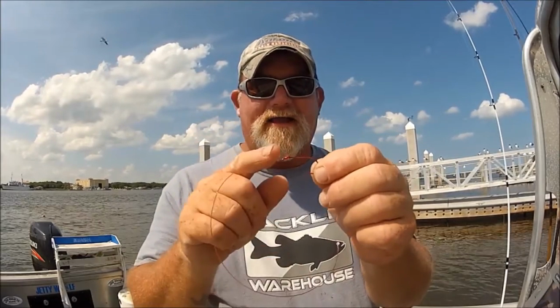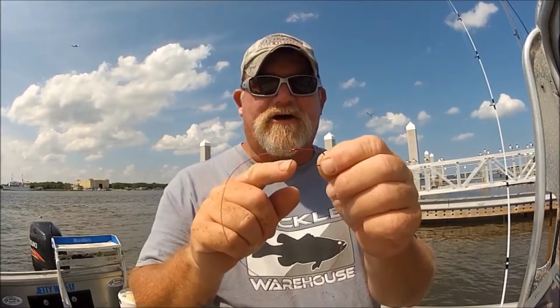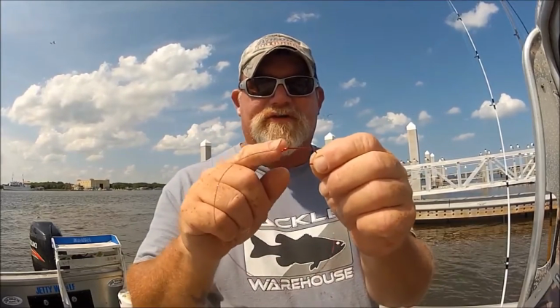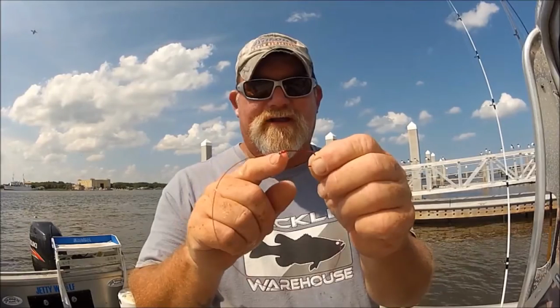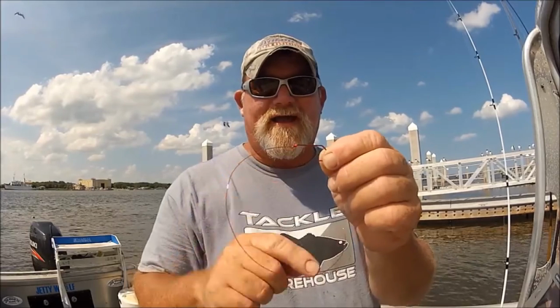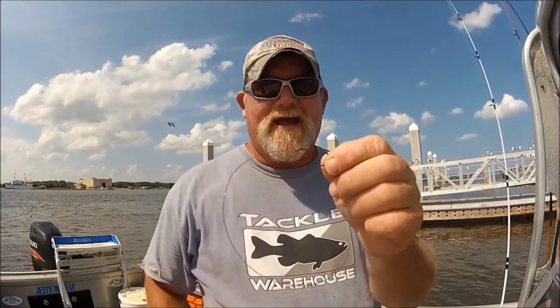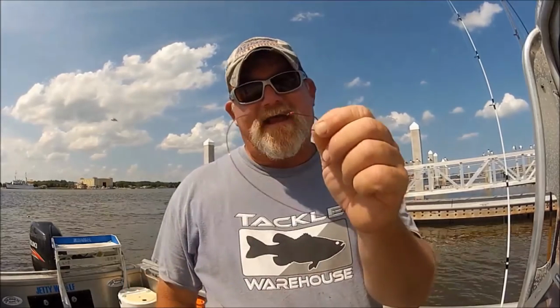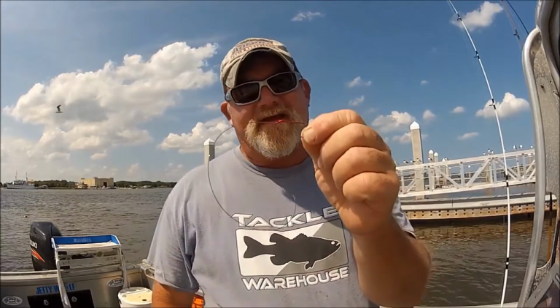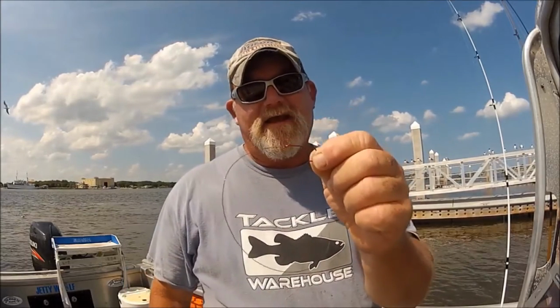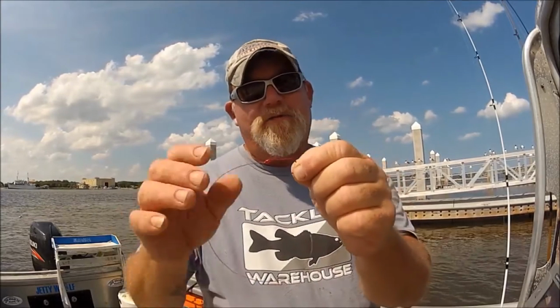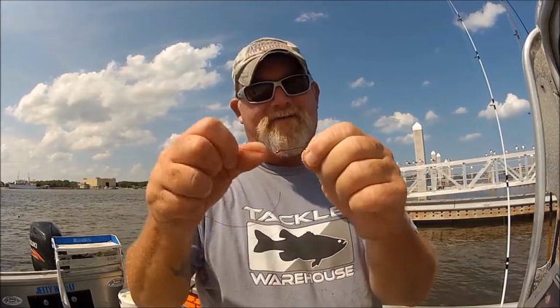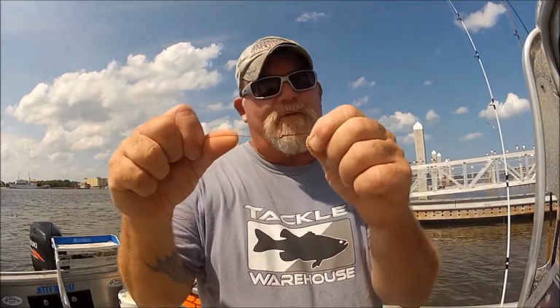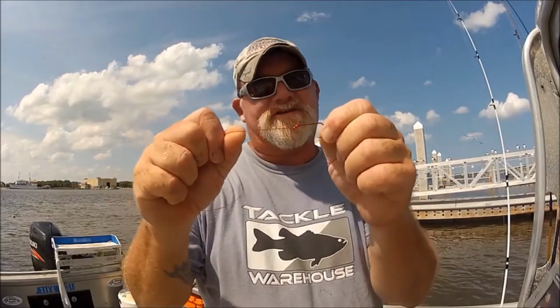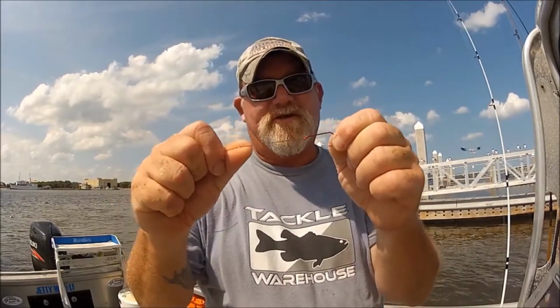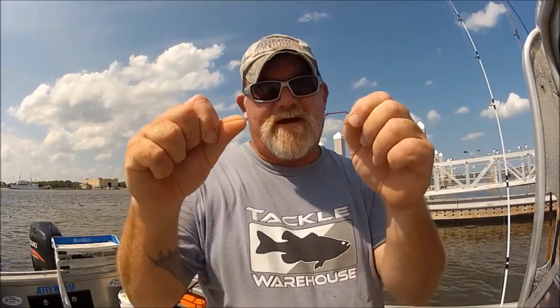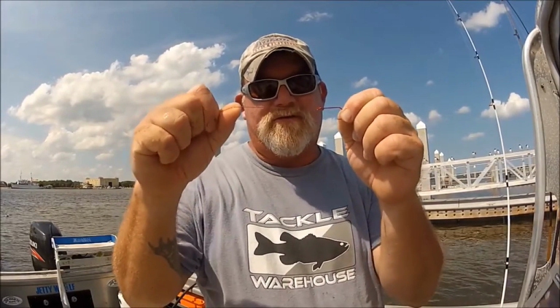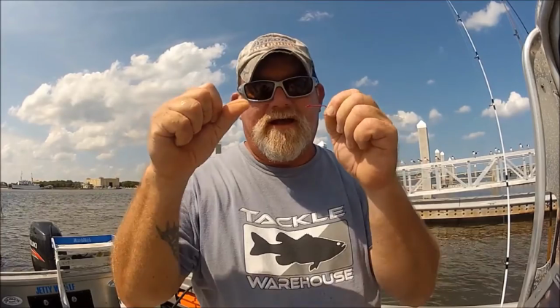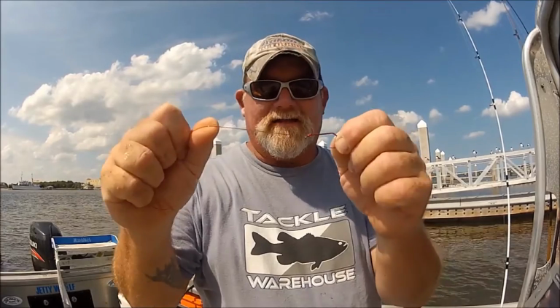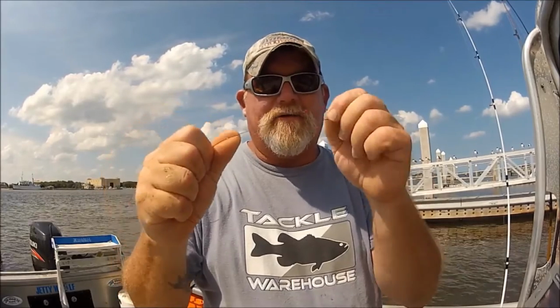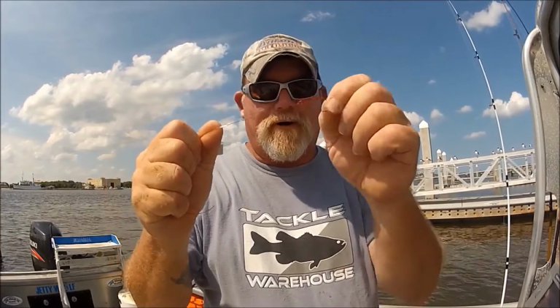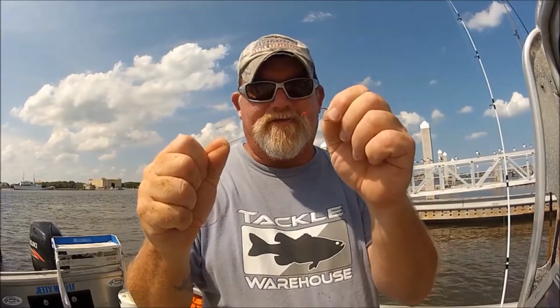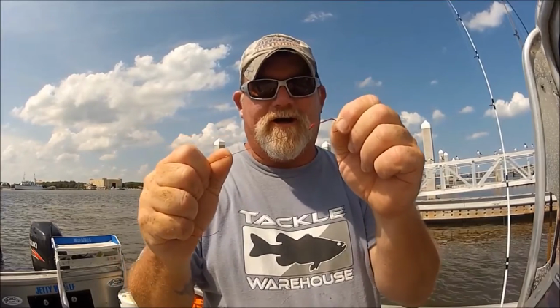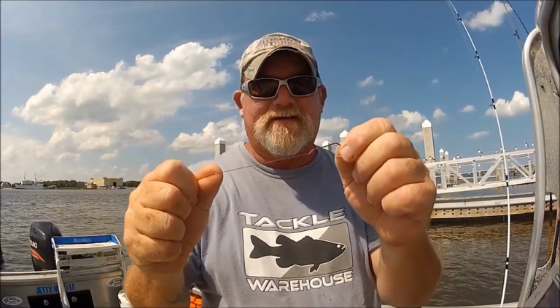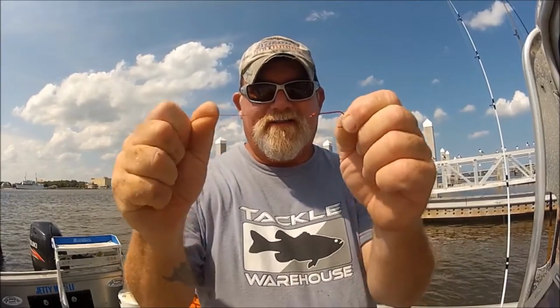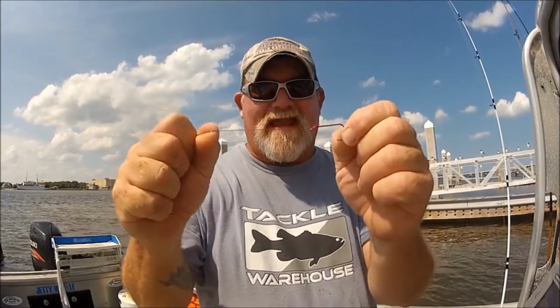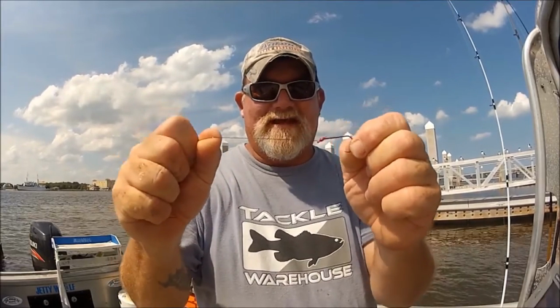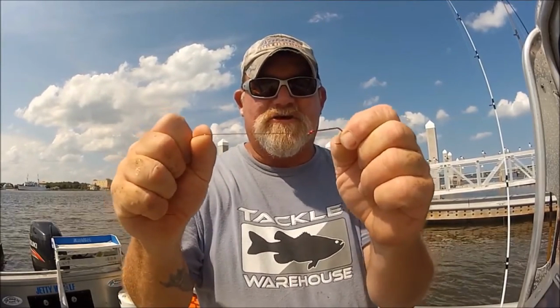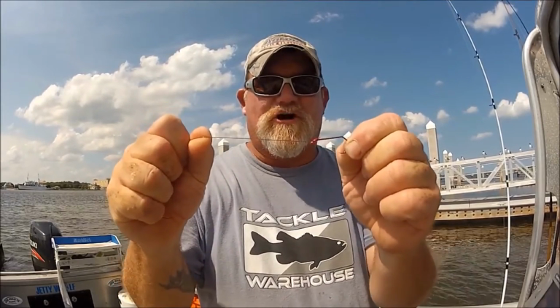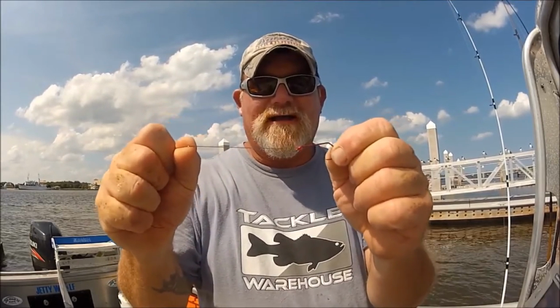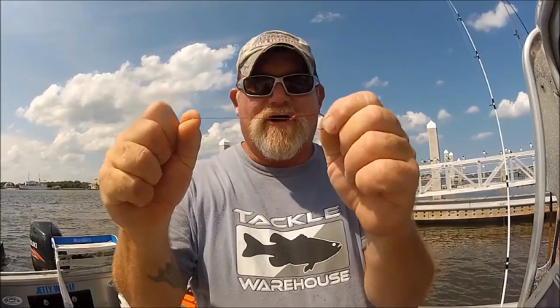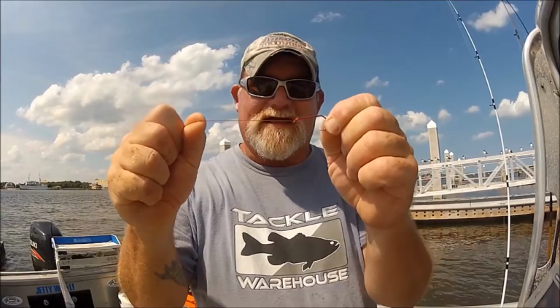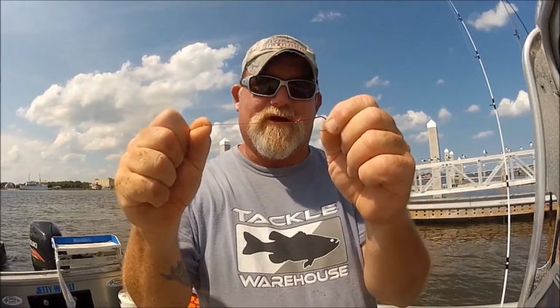Always buy hooks with a turned-in eye, and I guarantee you won't have any breakages when it comes to a leader parting with your hook. That is so strong — the hook has to break.